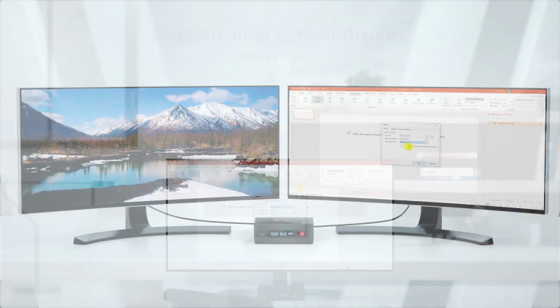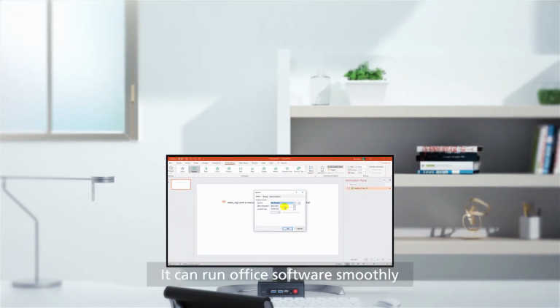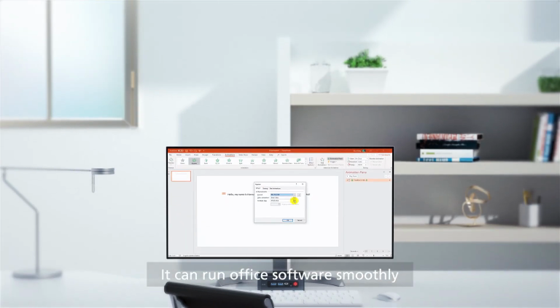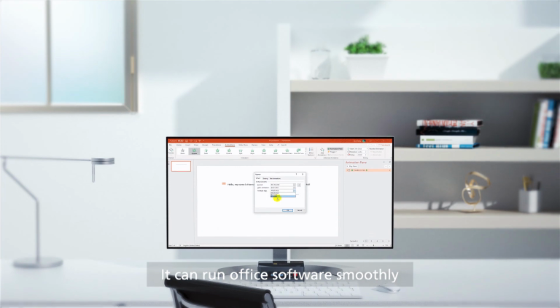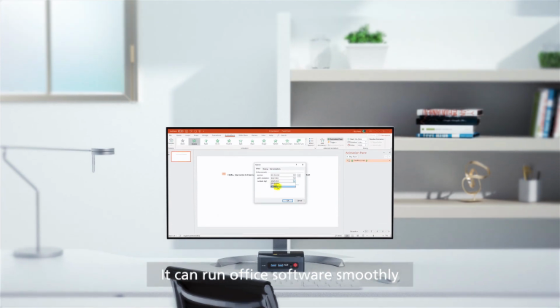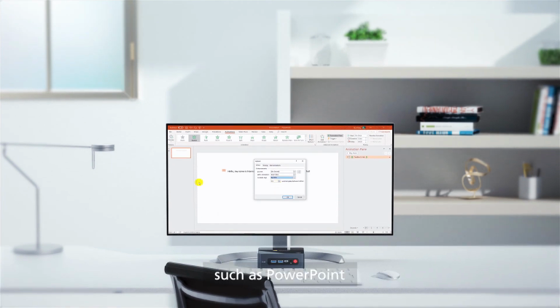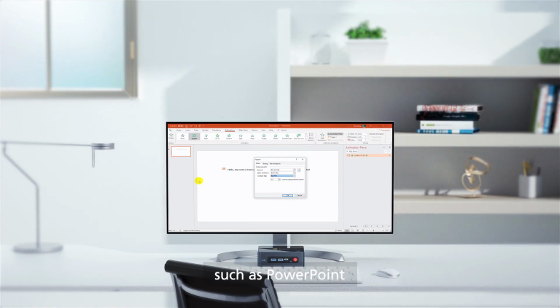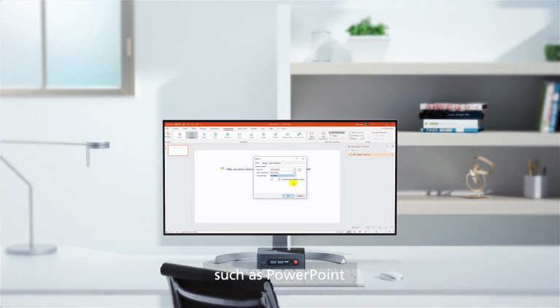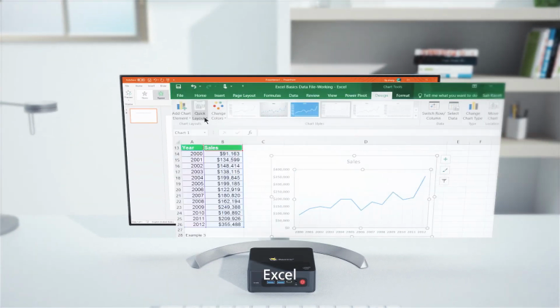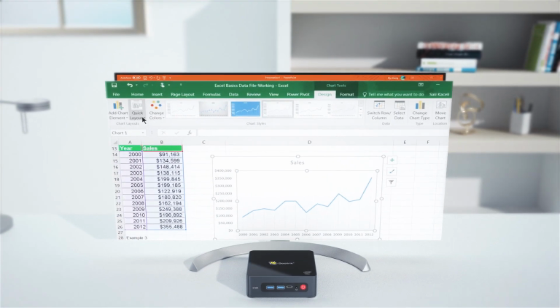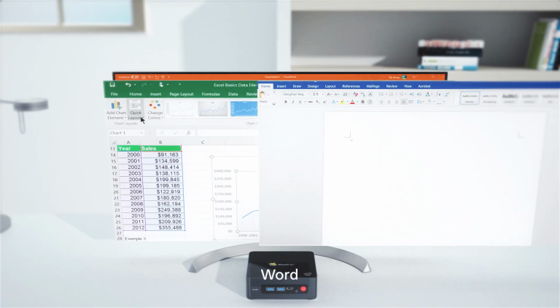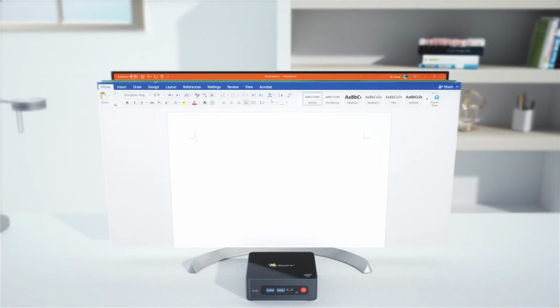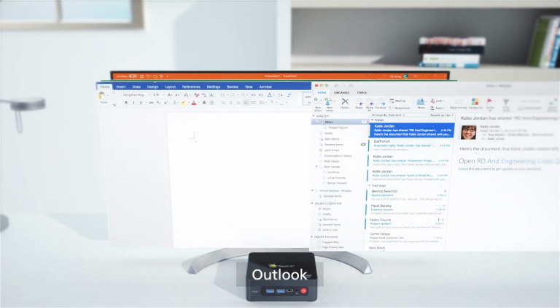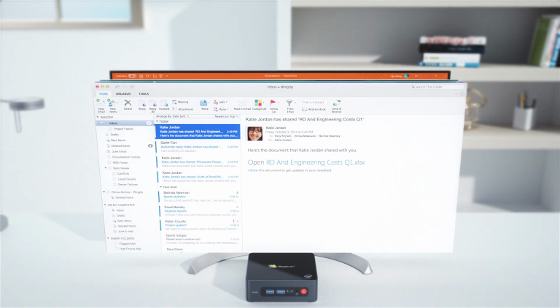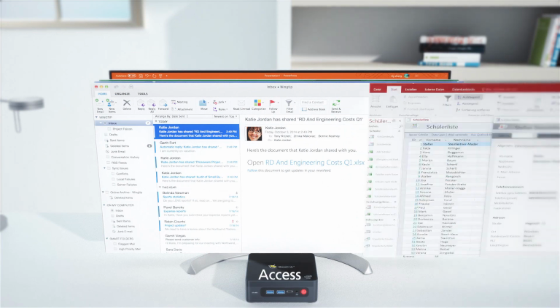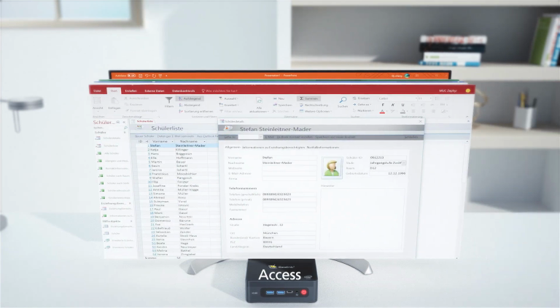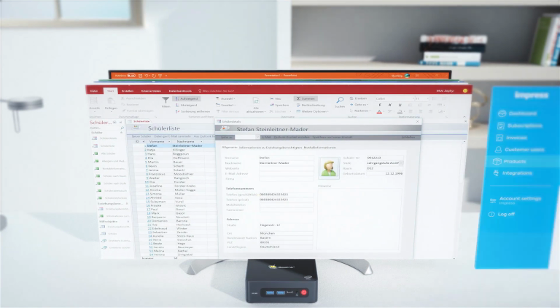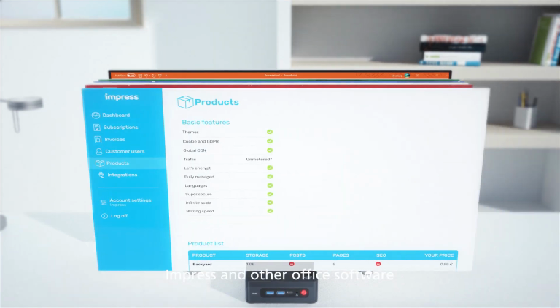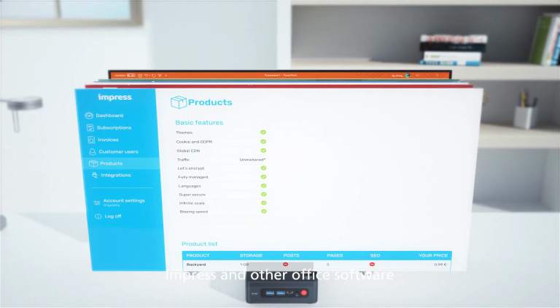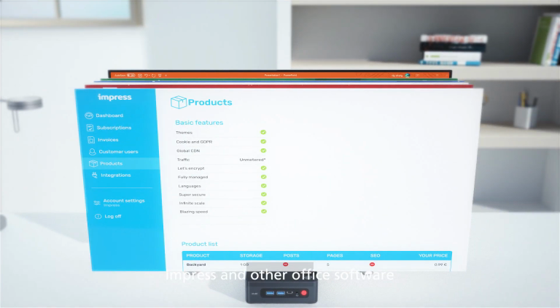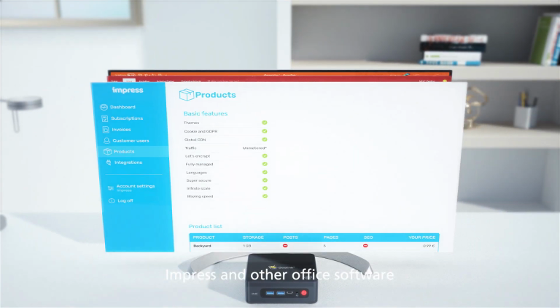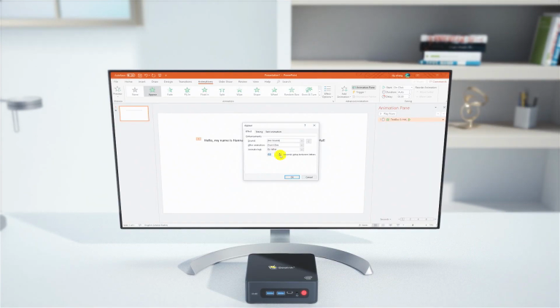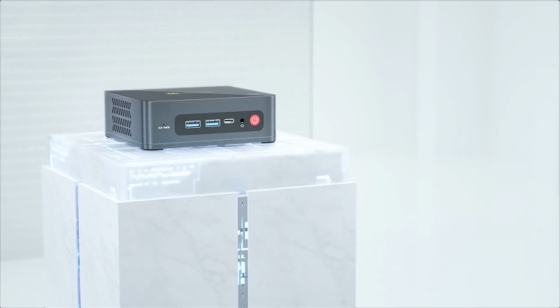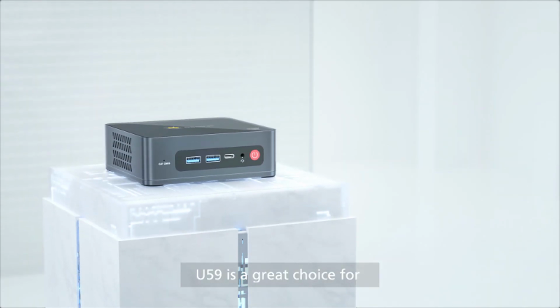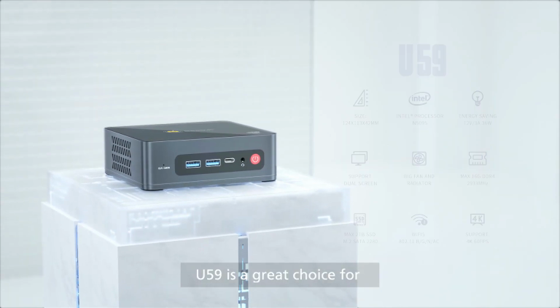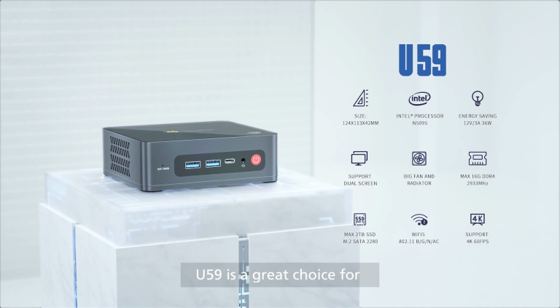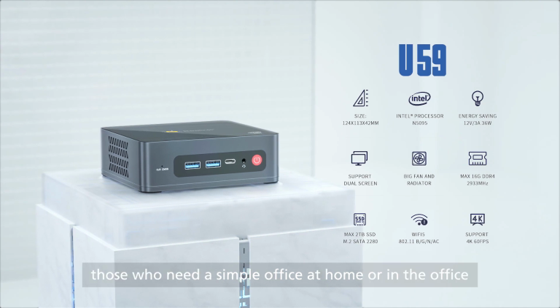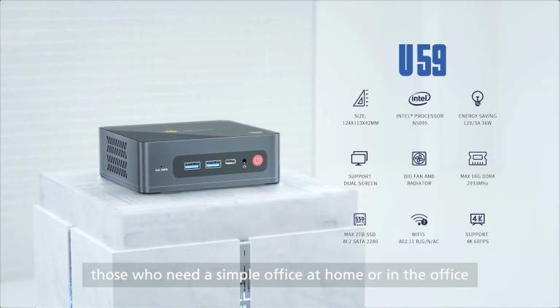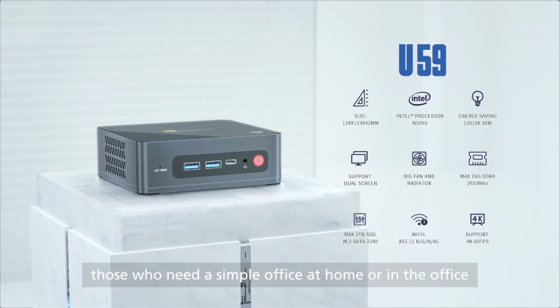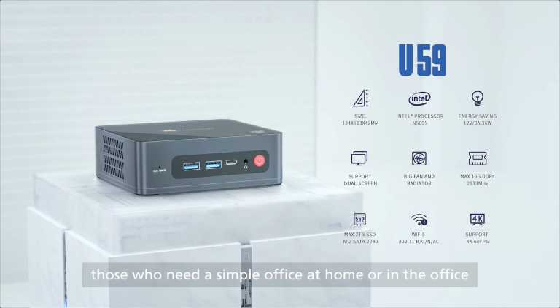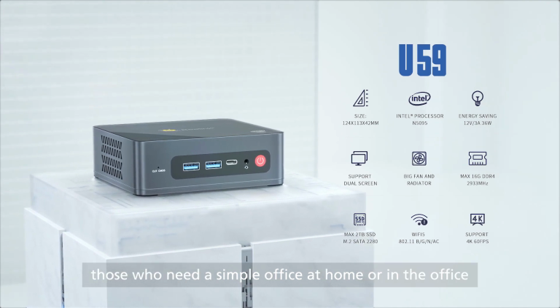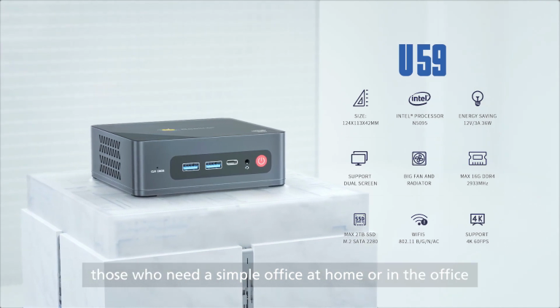It can run office software smoothly, such as PowerPoint, Excel, Word, Outlook, Access, Impress, and other office software. The U59 is a great choice for those who need a simple office setup at home or in the office.